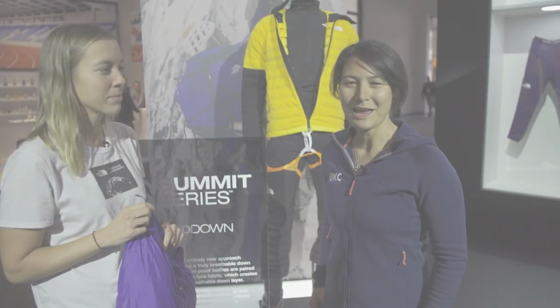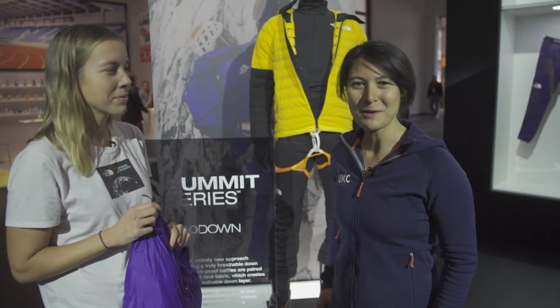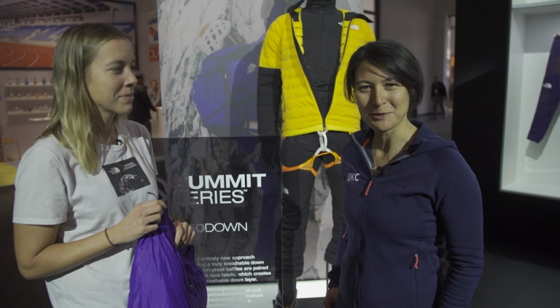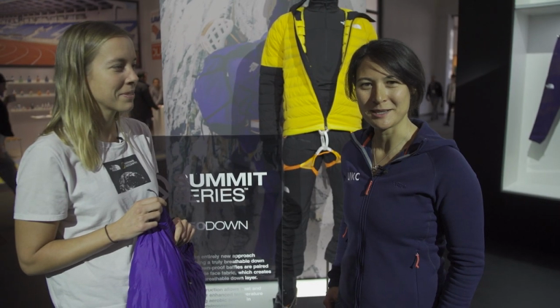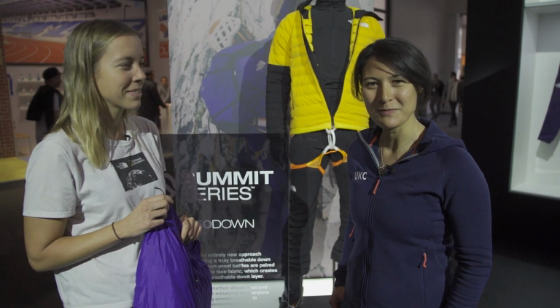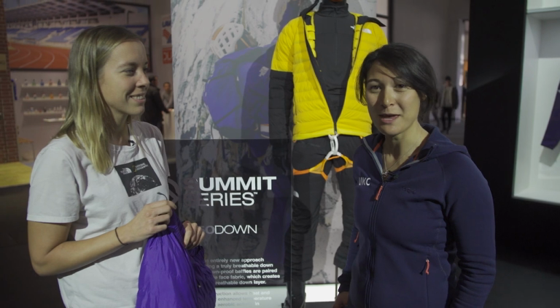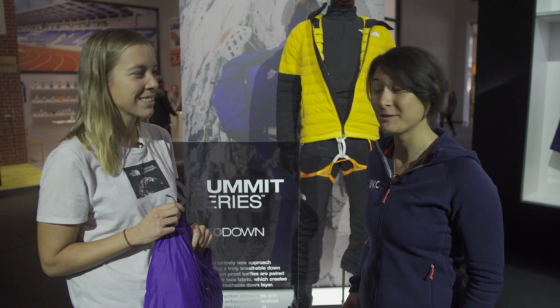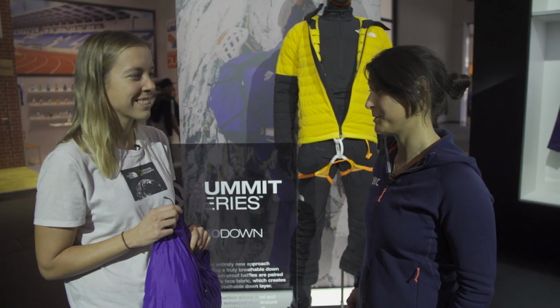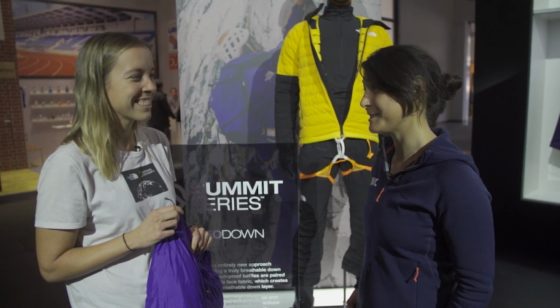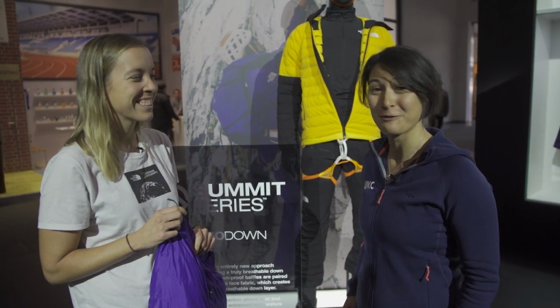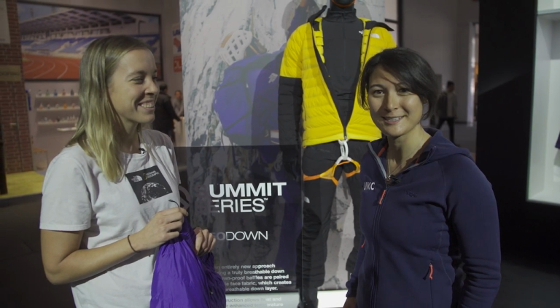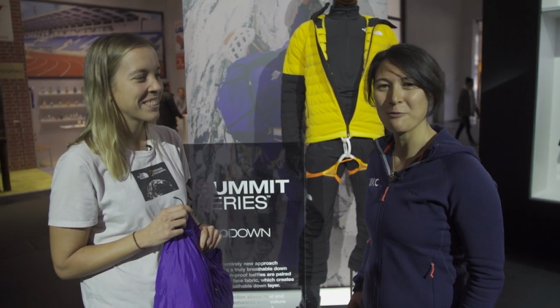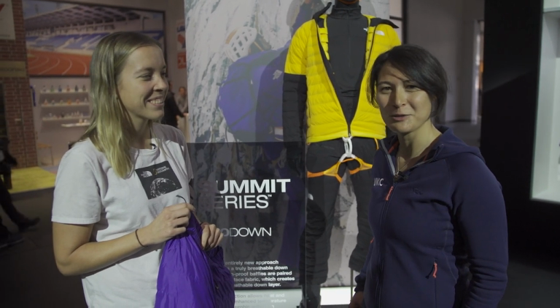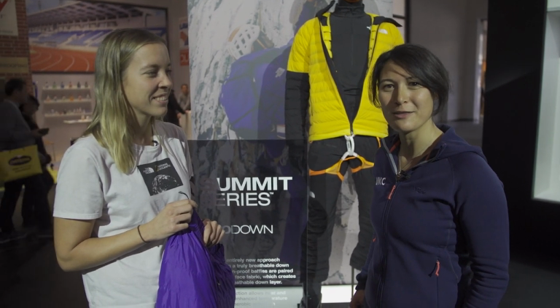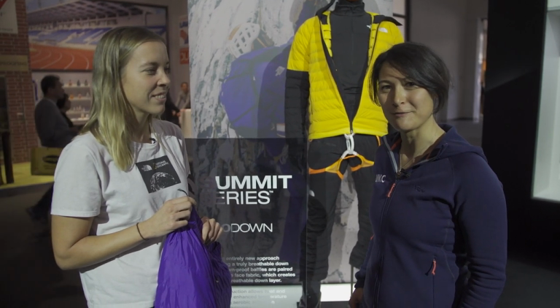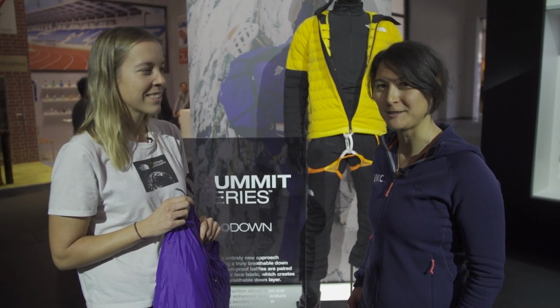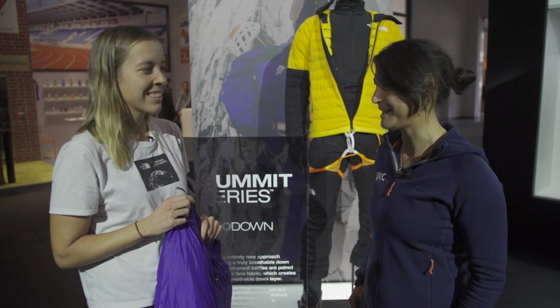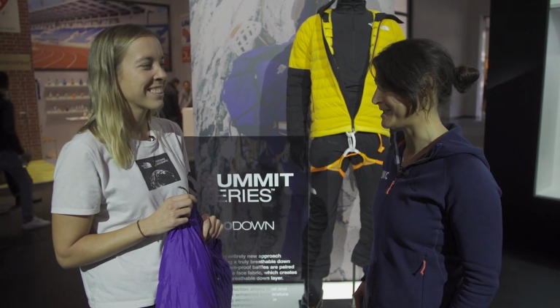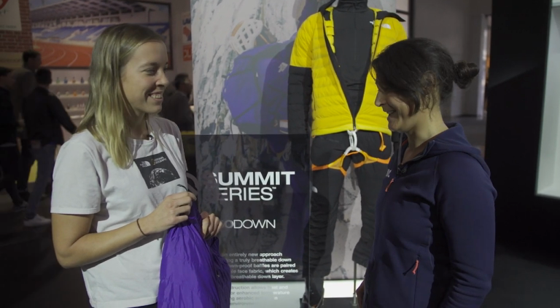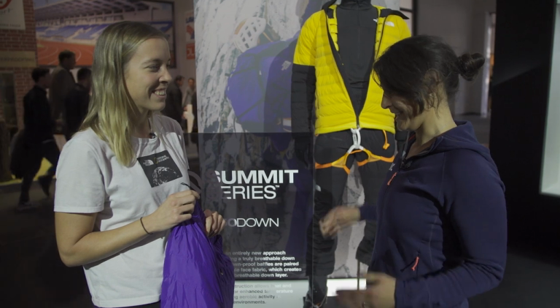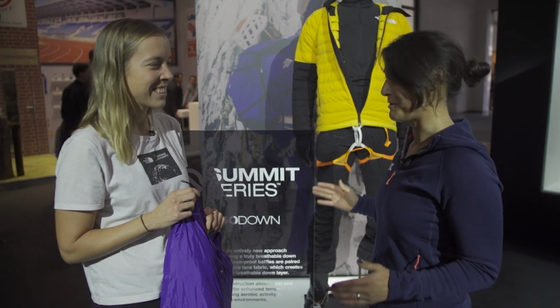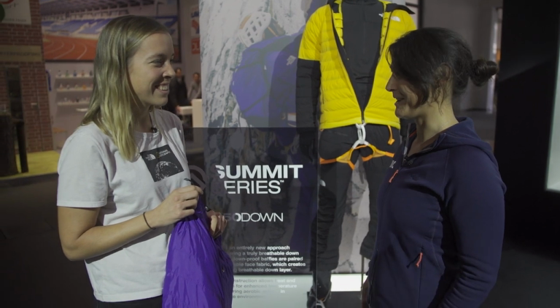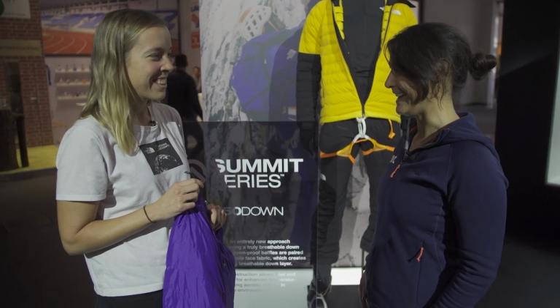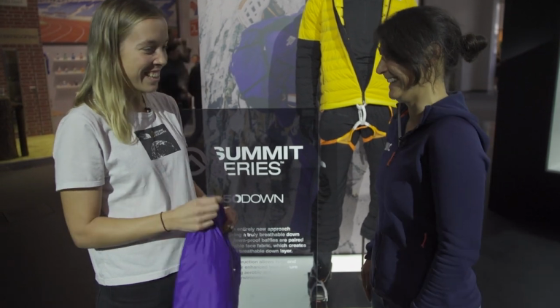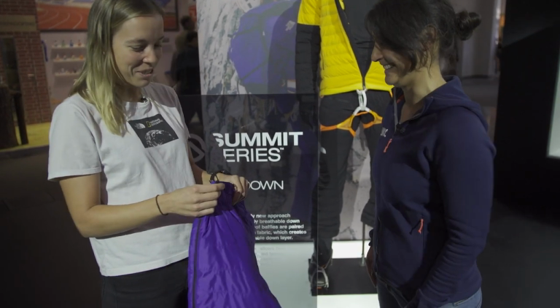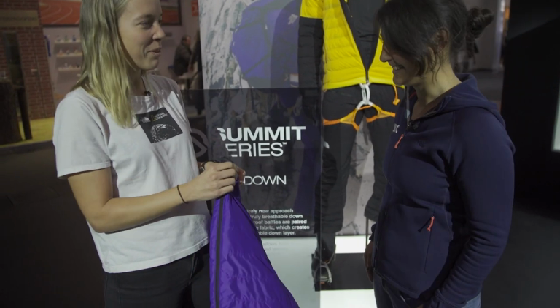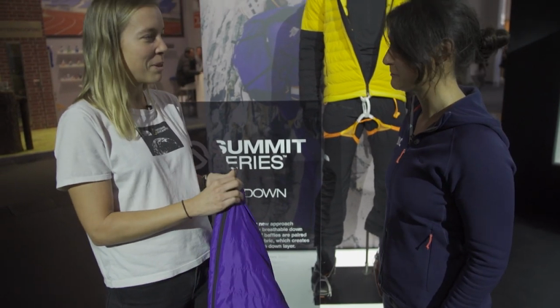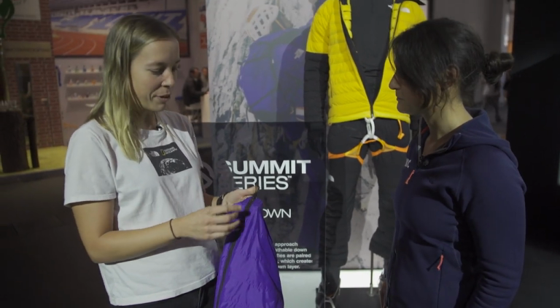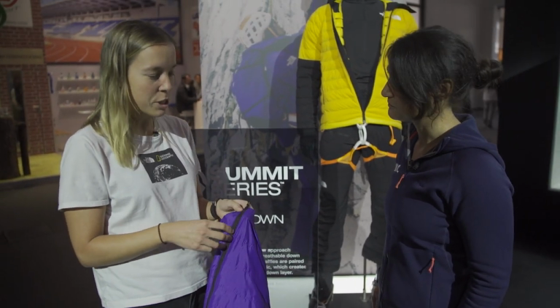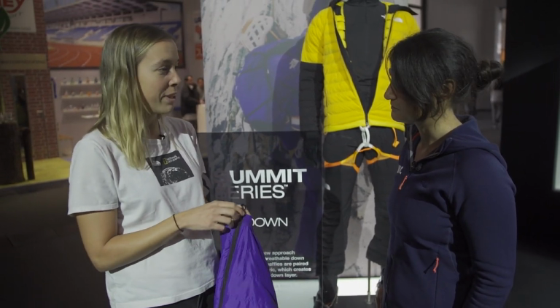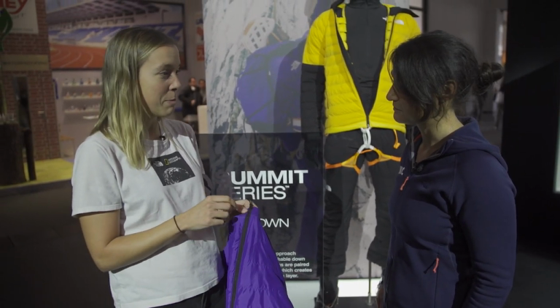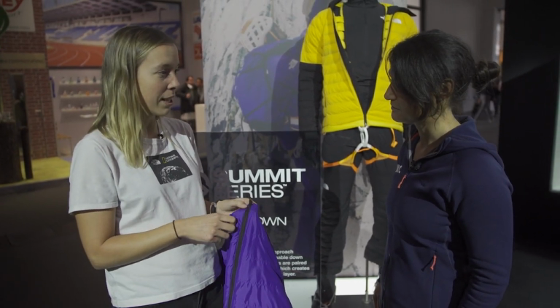Hello from ISPO 2020. I'm here with a representative at The North Face and we're going to talk about the 50-50 down technology. Can you show us what's going on here? So this is our new innovation — it's part of the Advanced Mountain Kit.